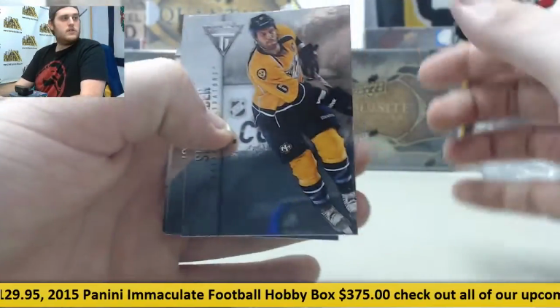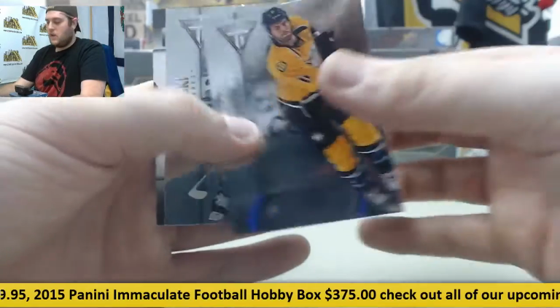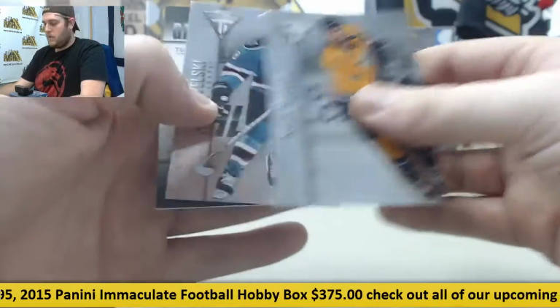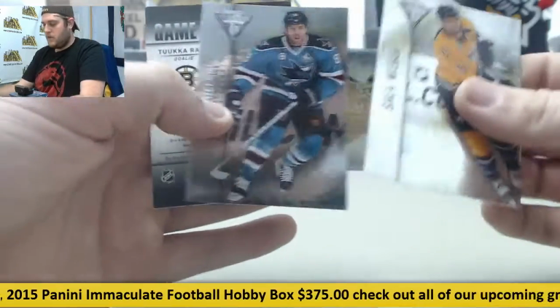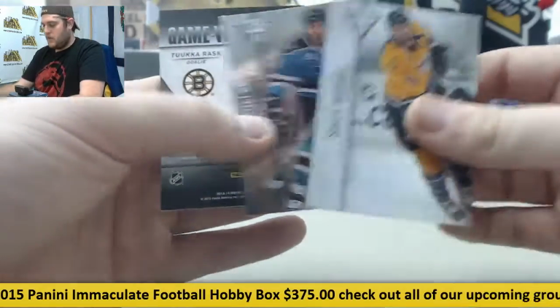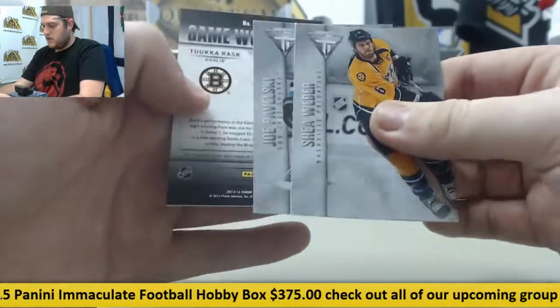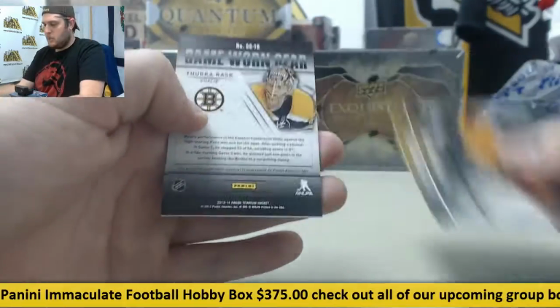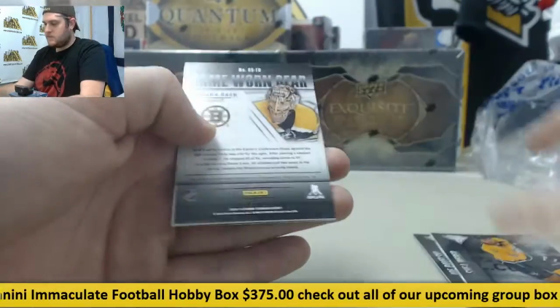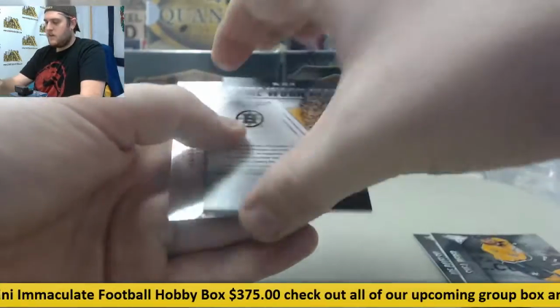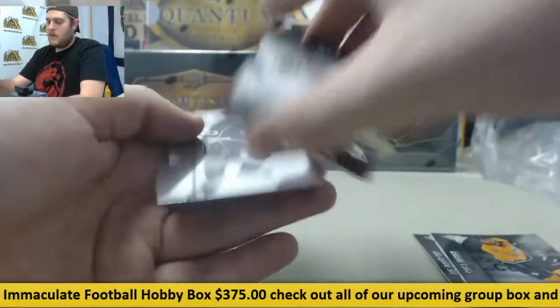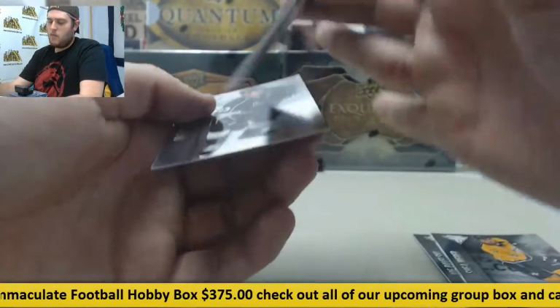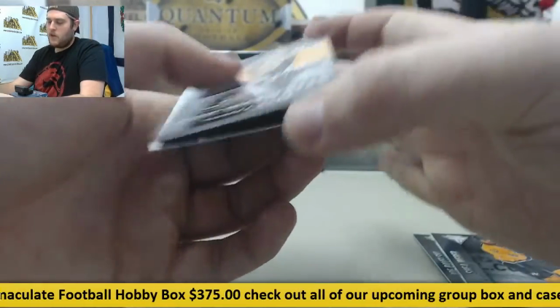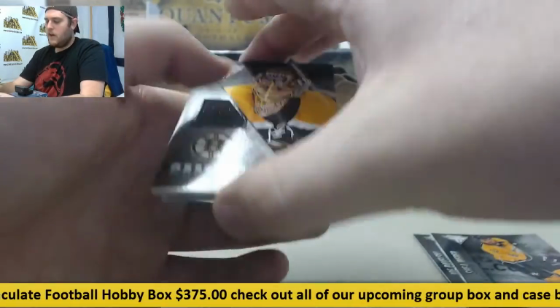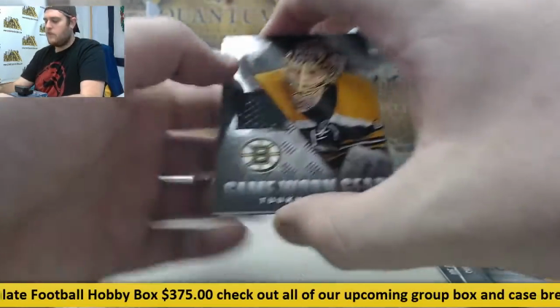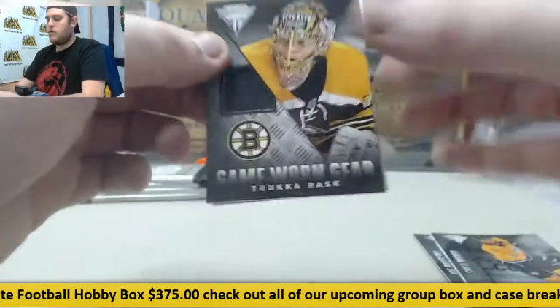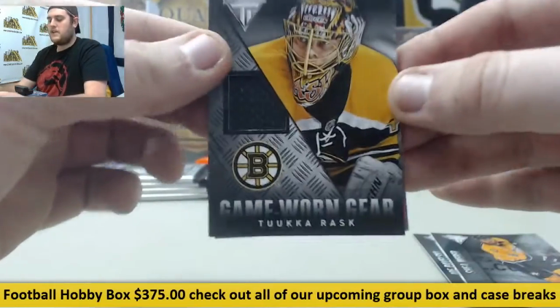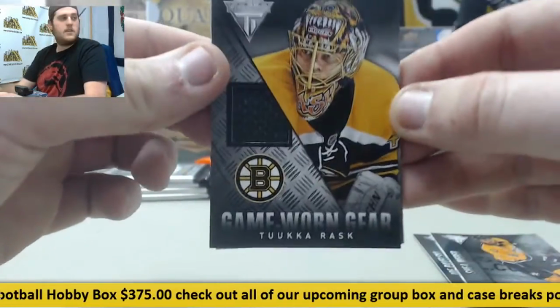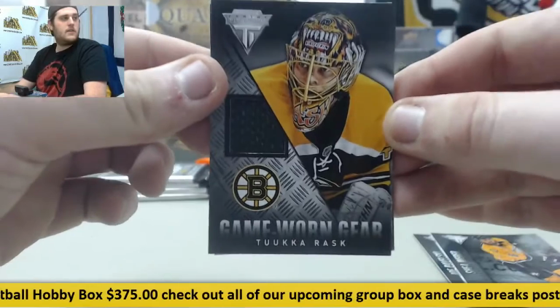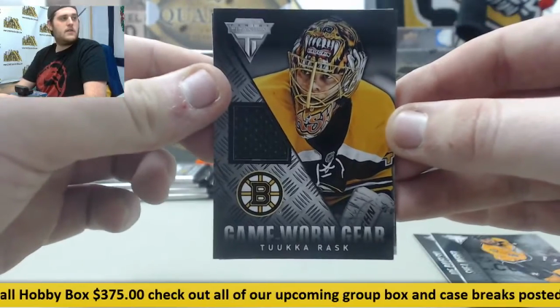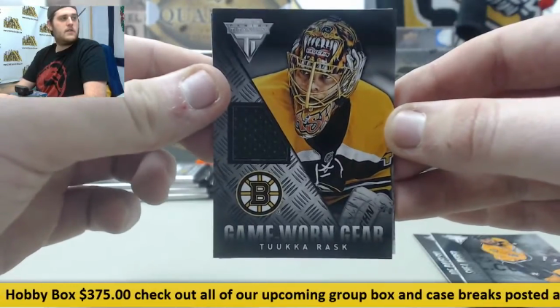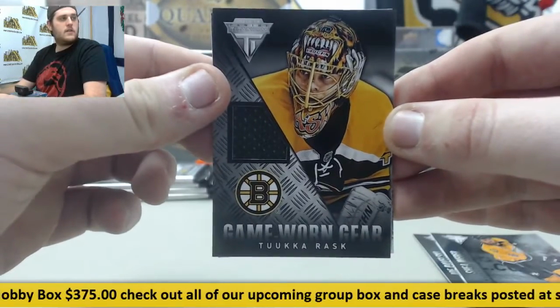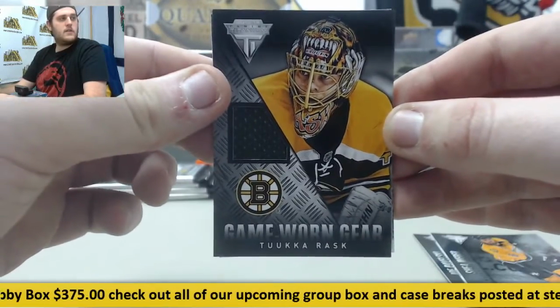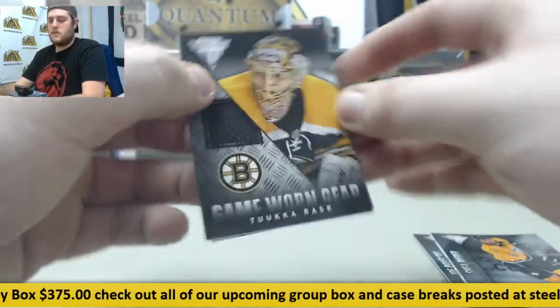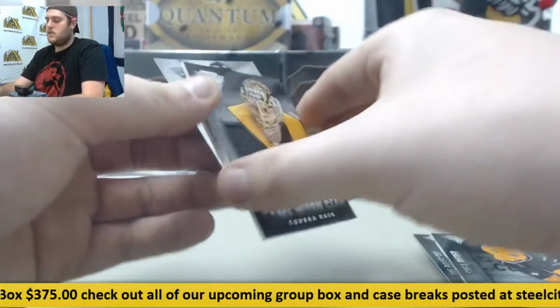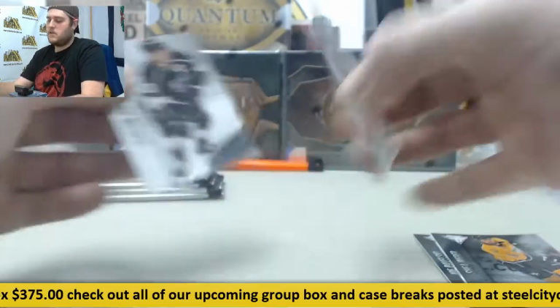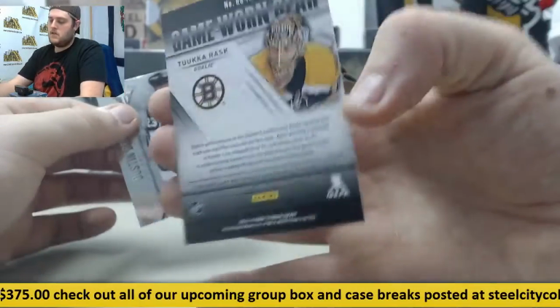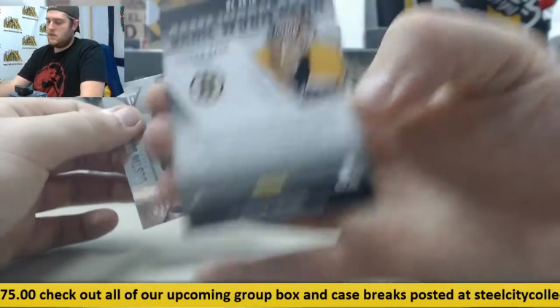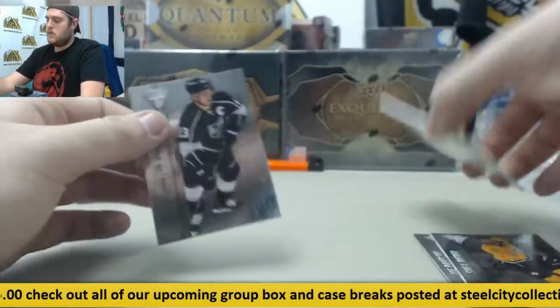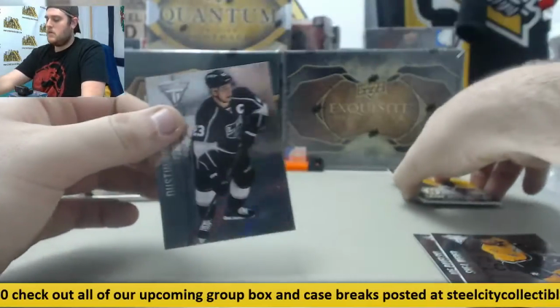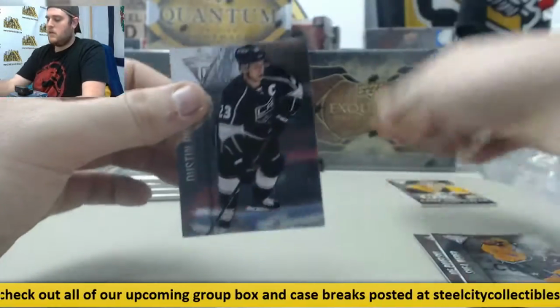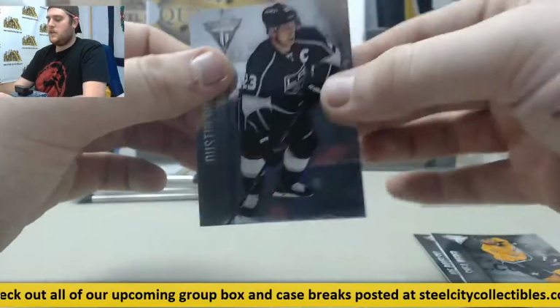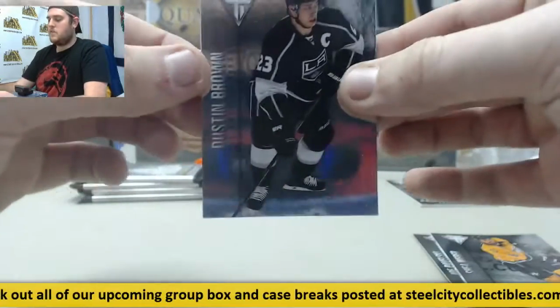Shea Weber, Joe Pavelski, game-worn gear right here — Tuukka Rask. And Dustin Brown.